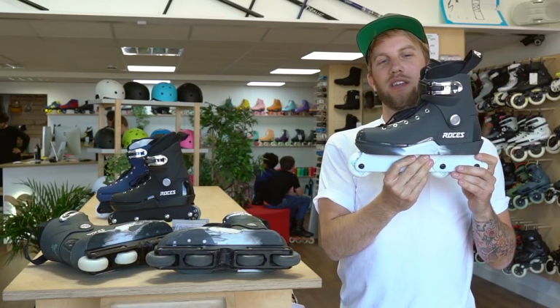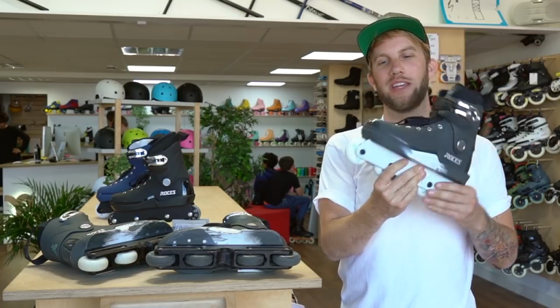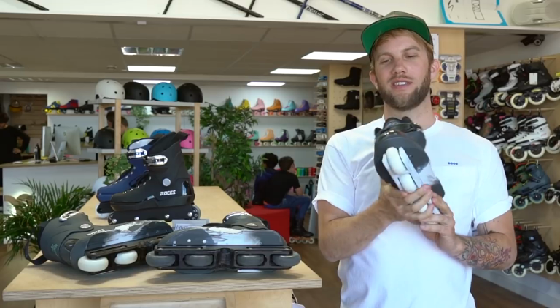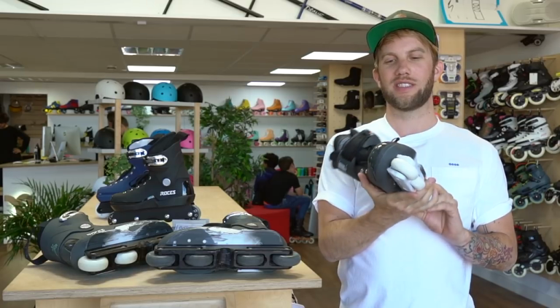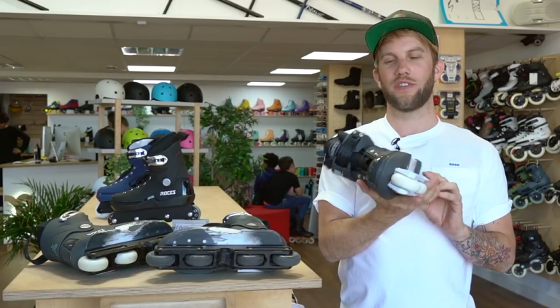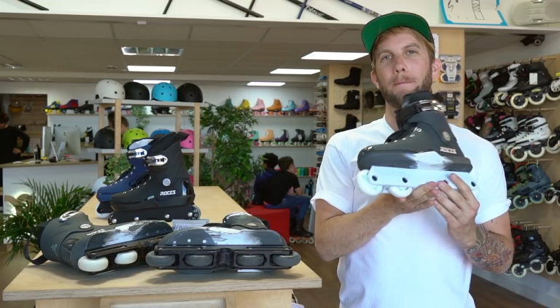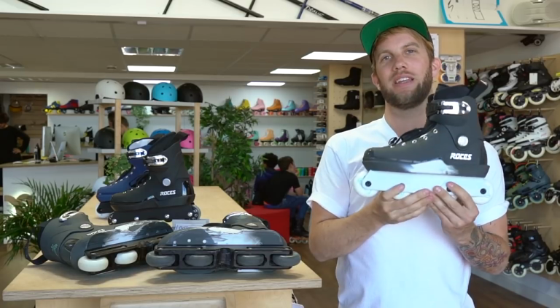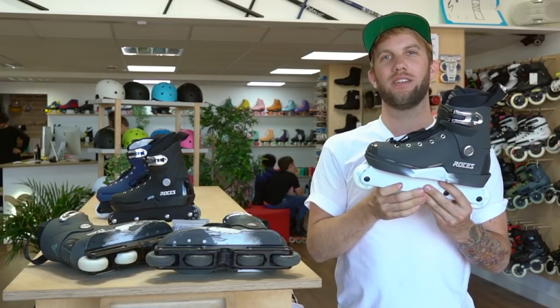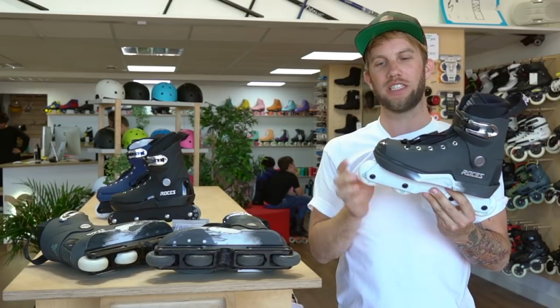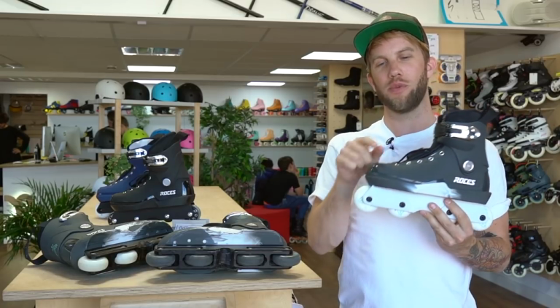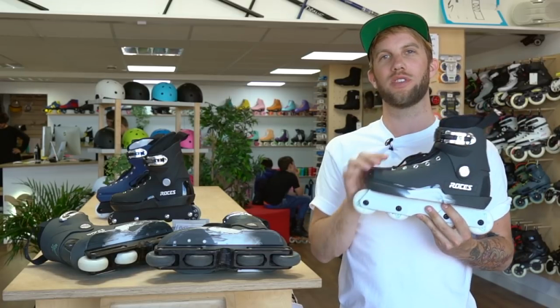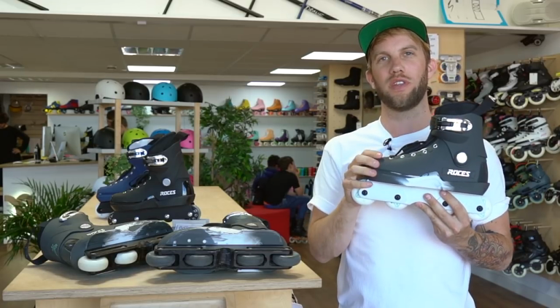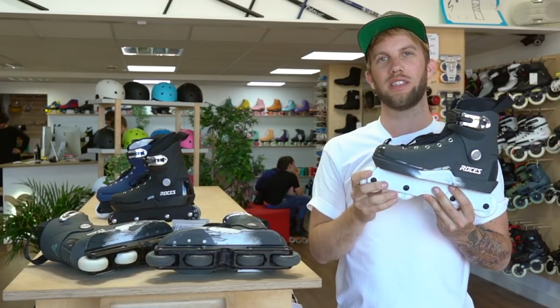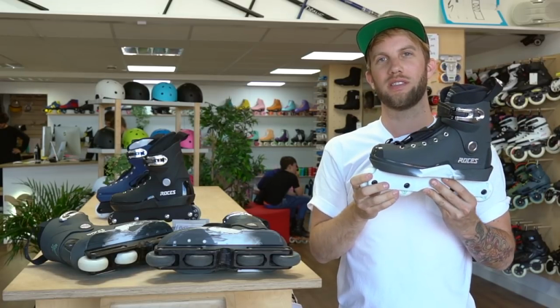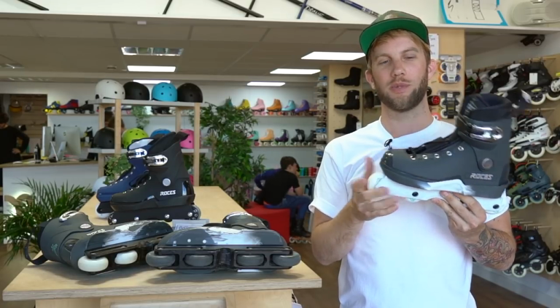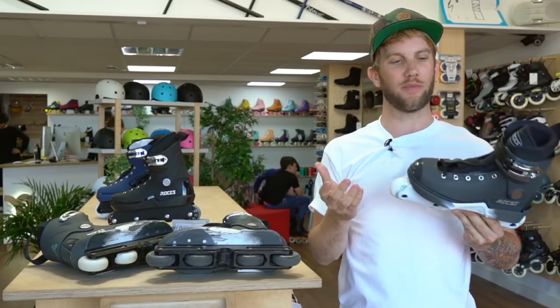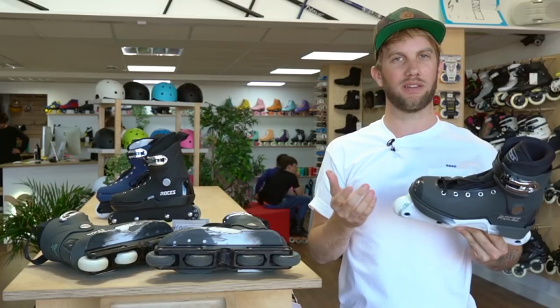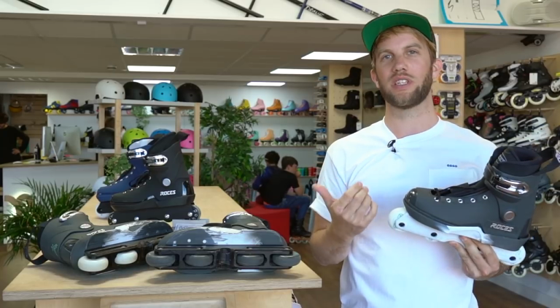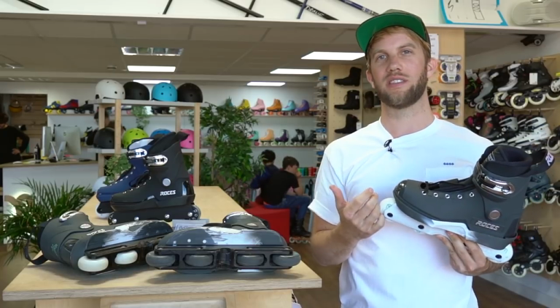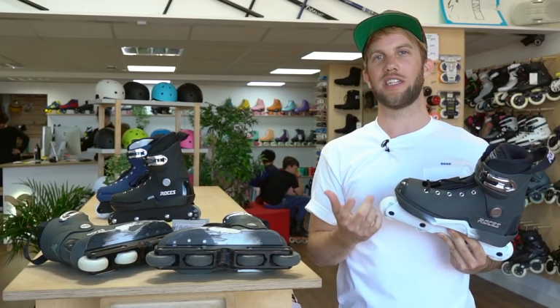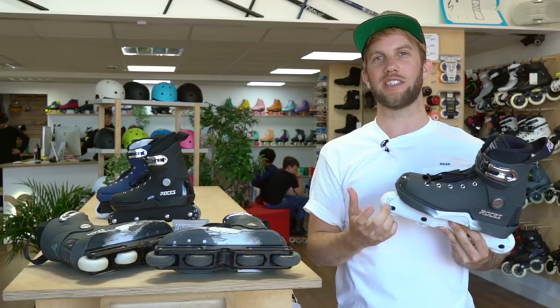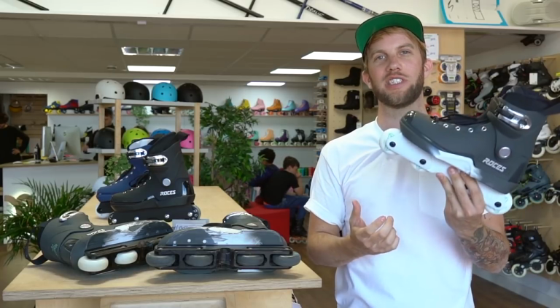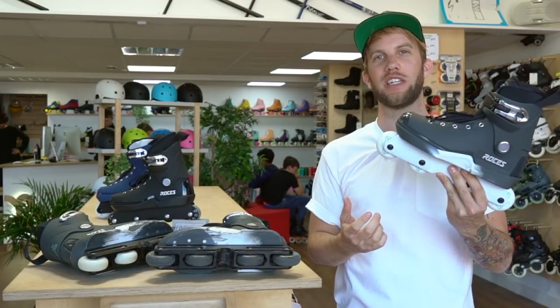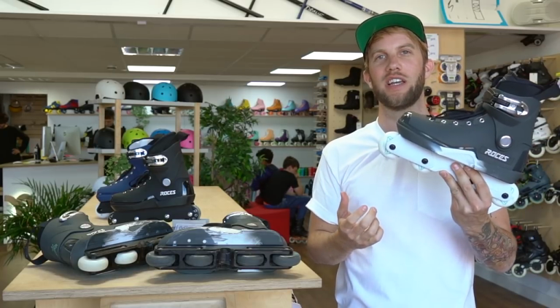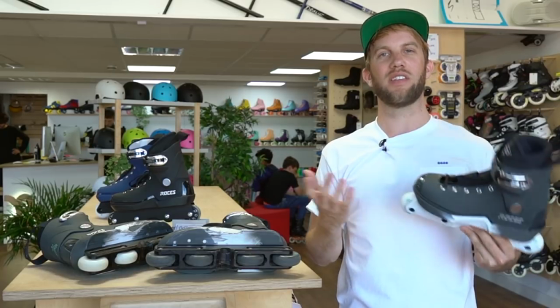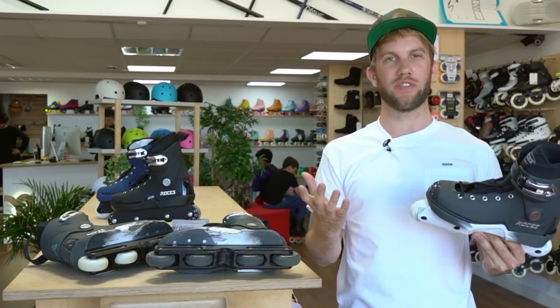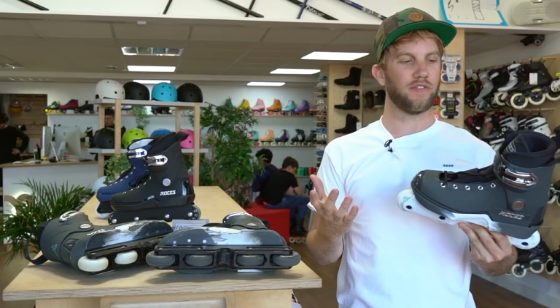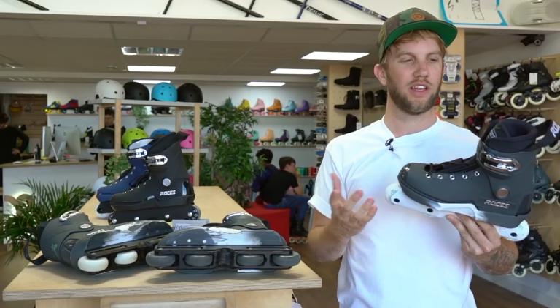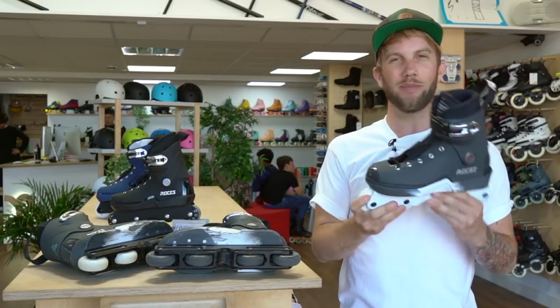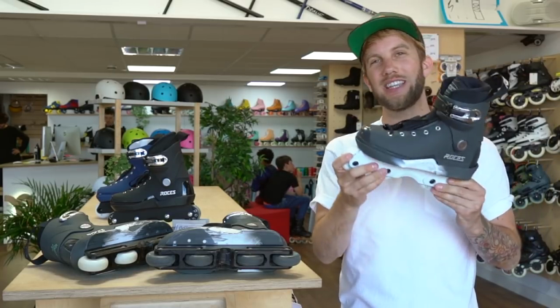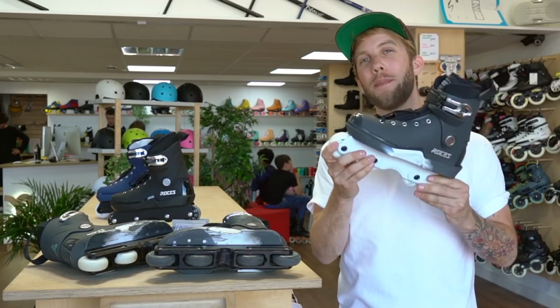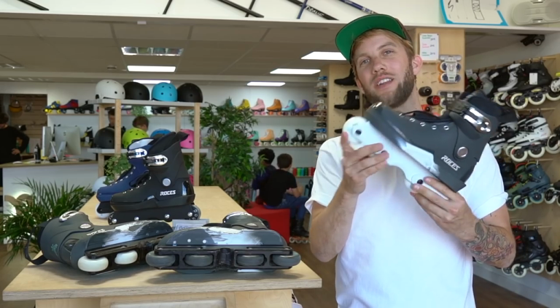They've made seven million of these boot molds over the years. It's because they've made quad skates and ice skates and aggressive skates and a ton of other stuff, but they've made seven million of those.